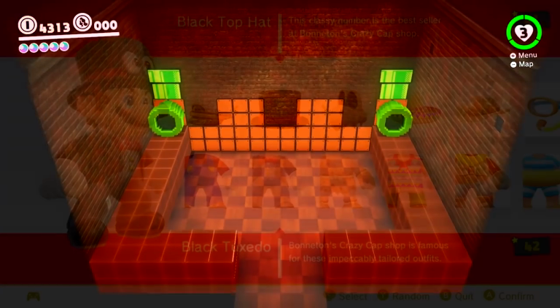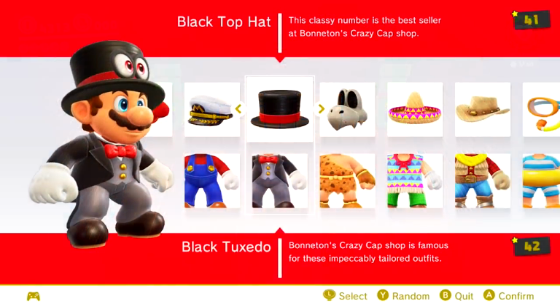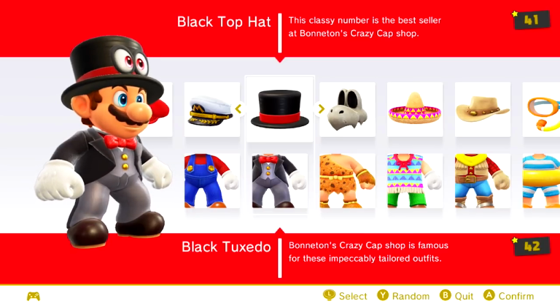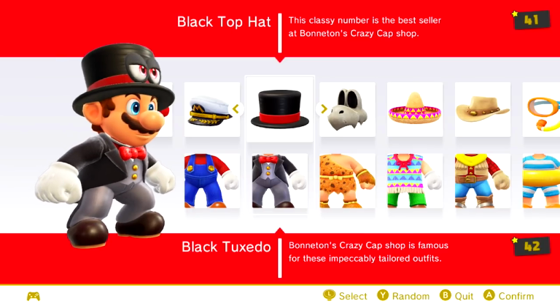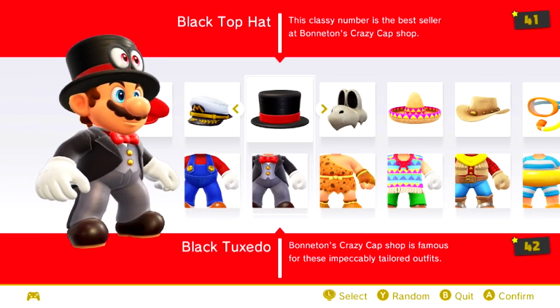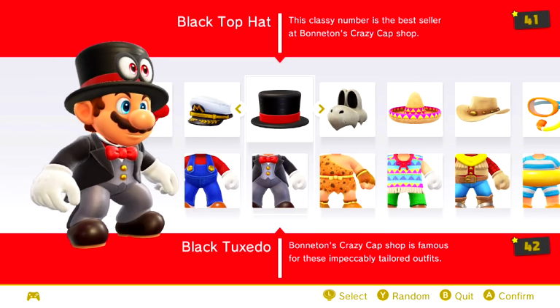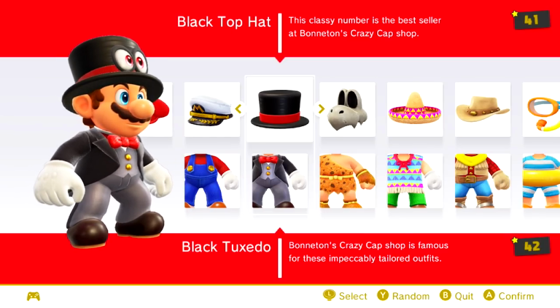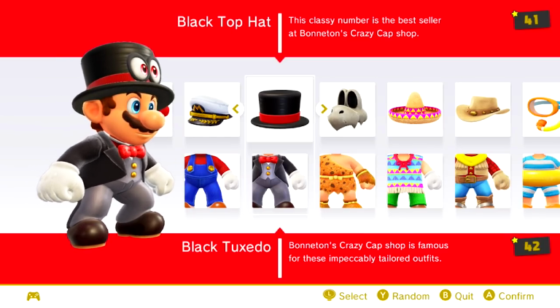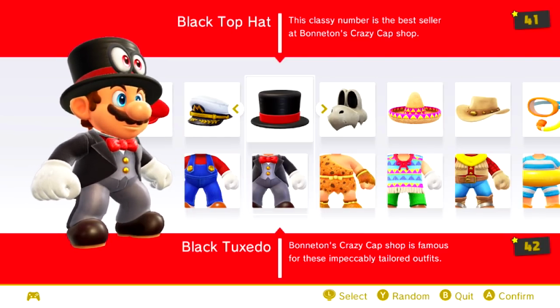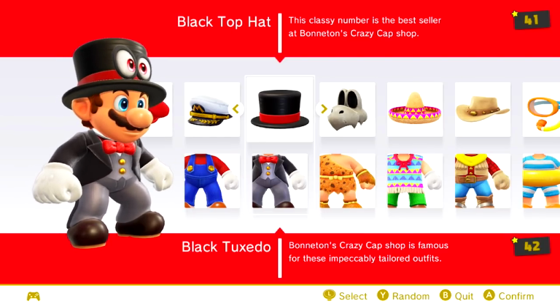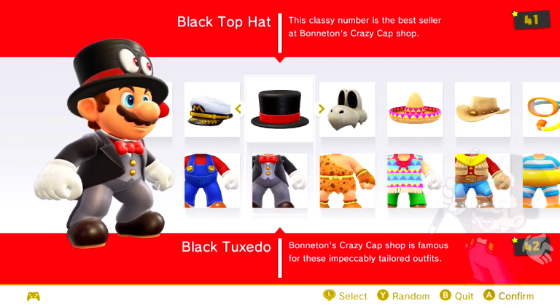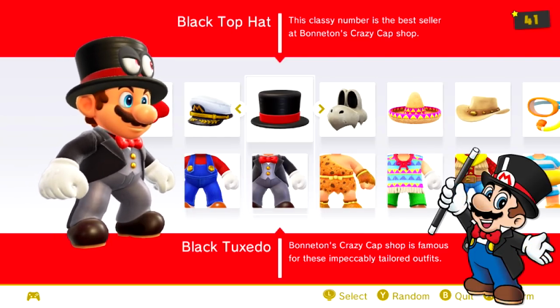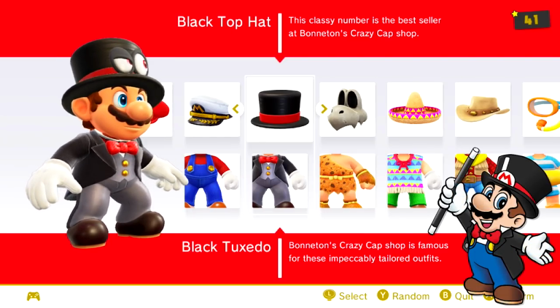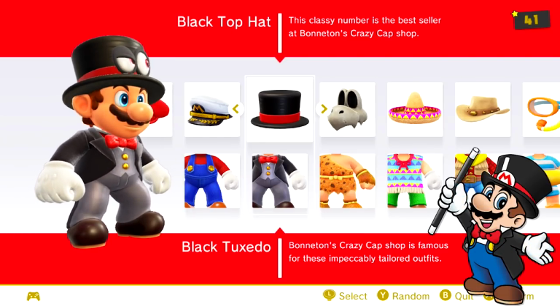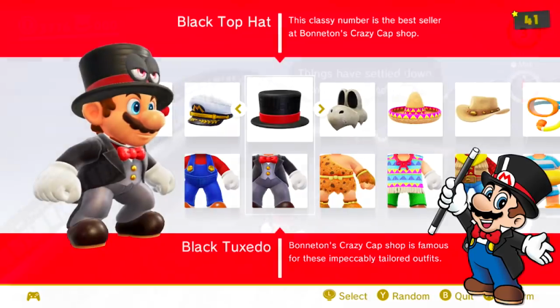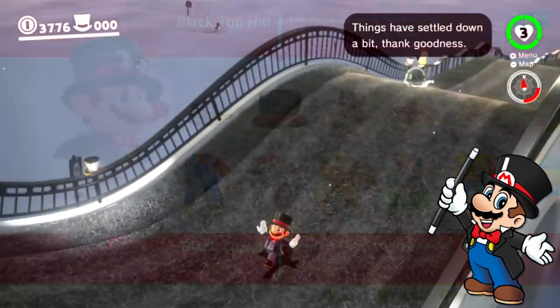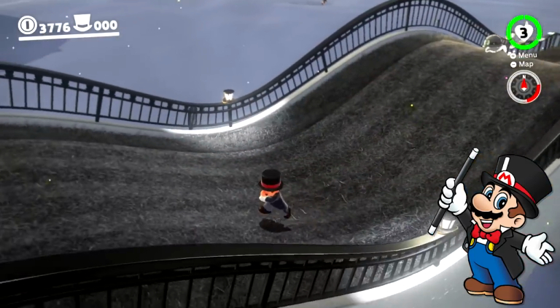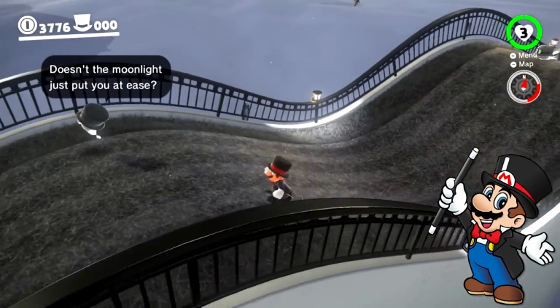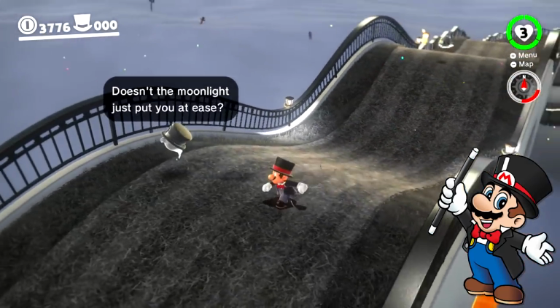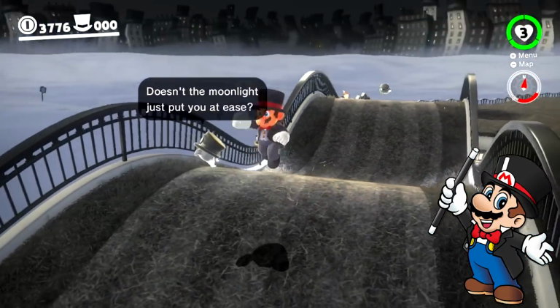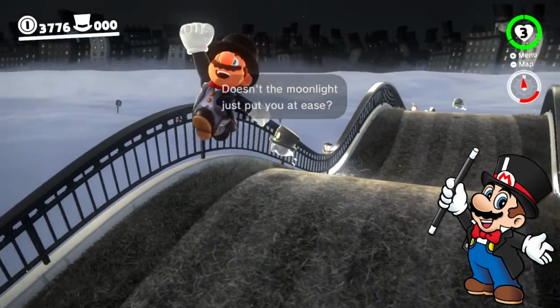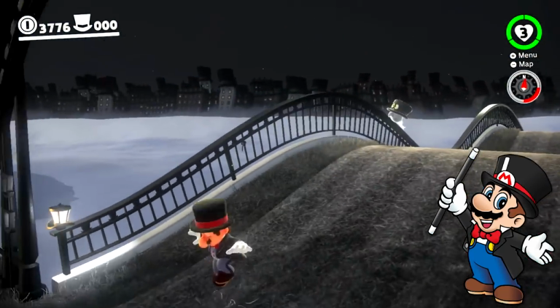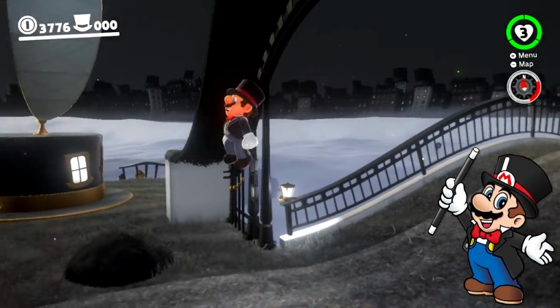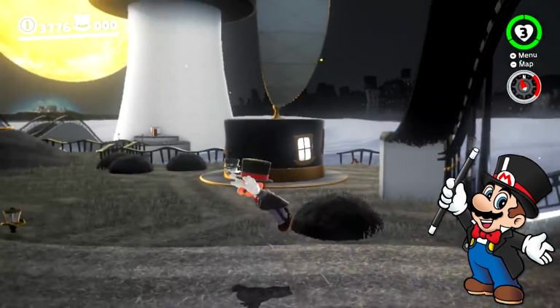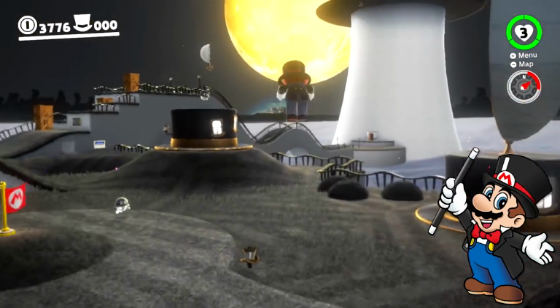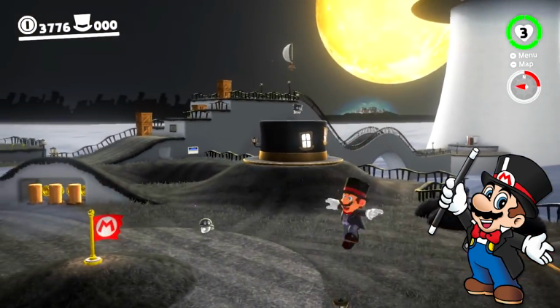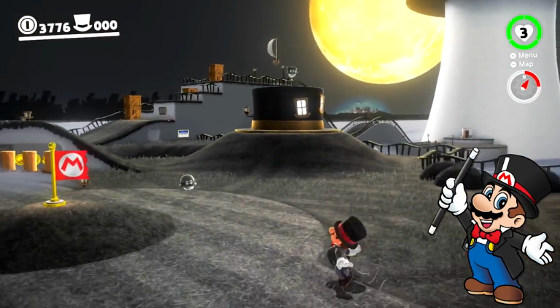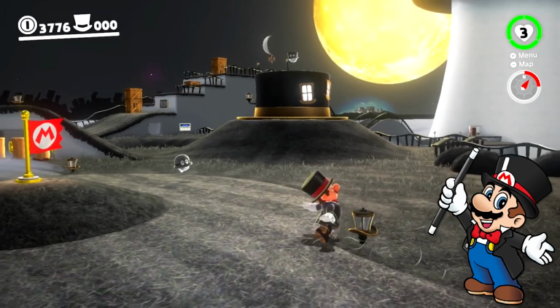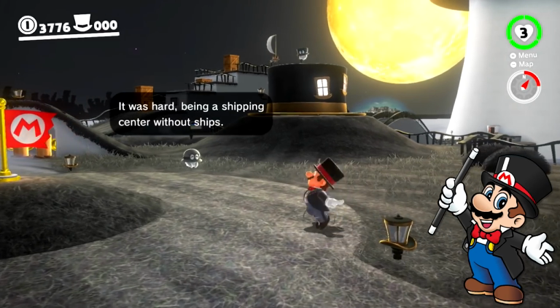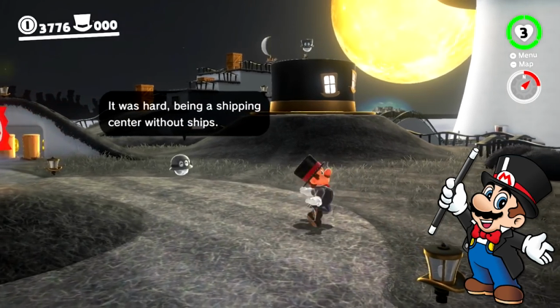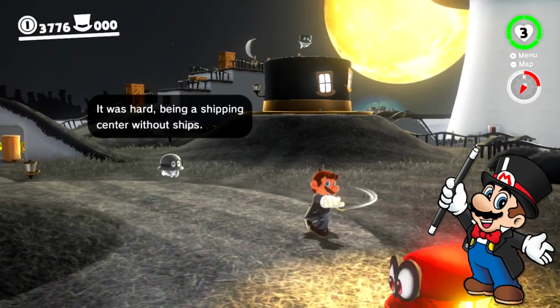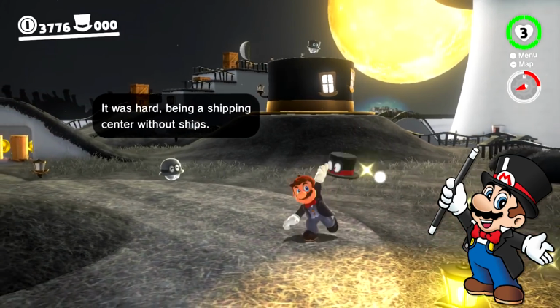First is the black top hat and black tuxedo. This references the box art of Super Mario All-Stars for the Super Nintendo, which contained remakes for all four of the NES Mario games as well as Super Mario World.